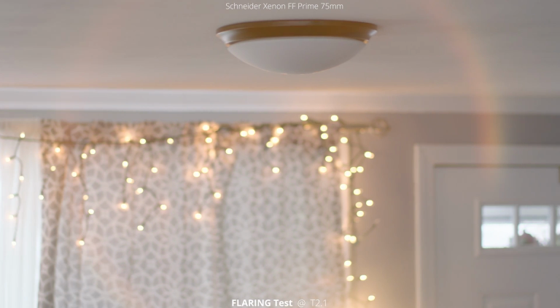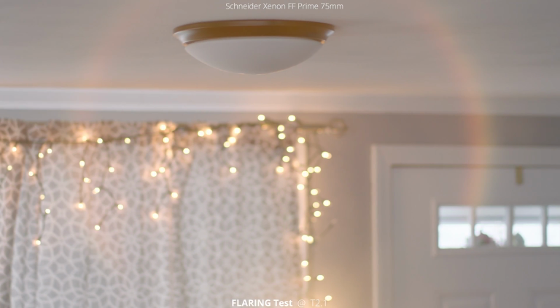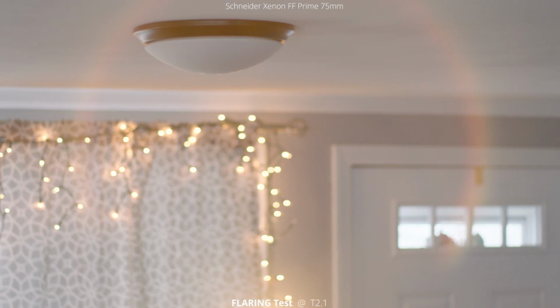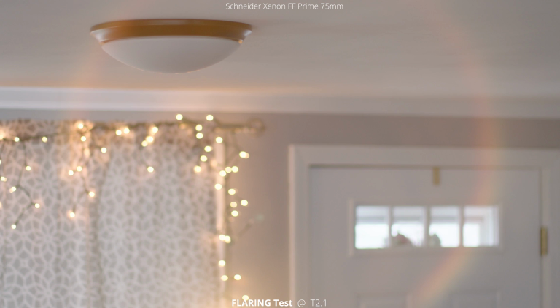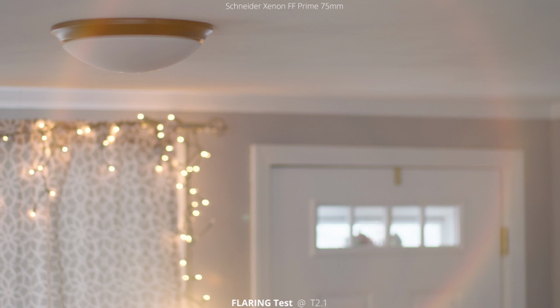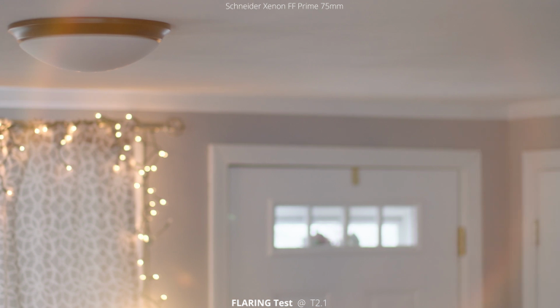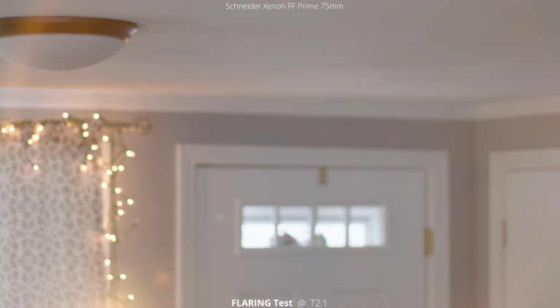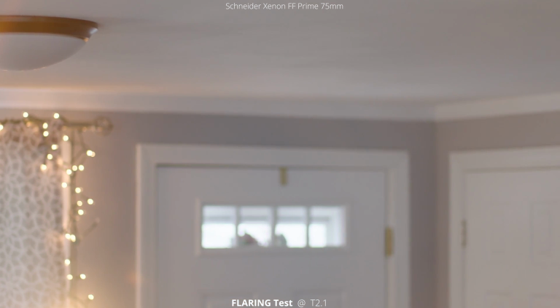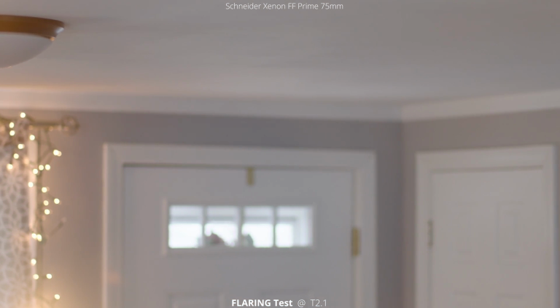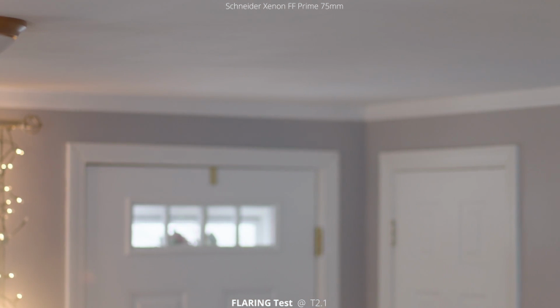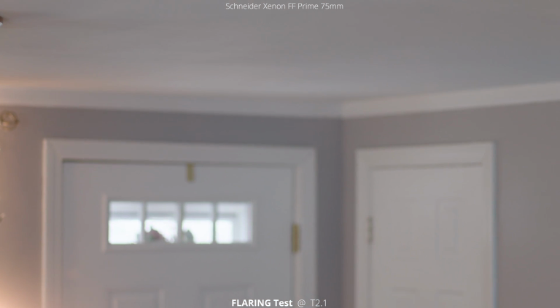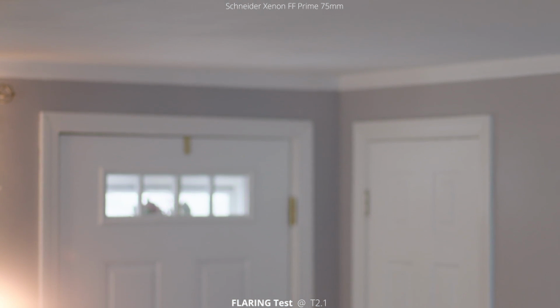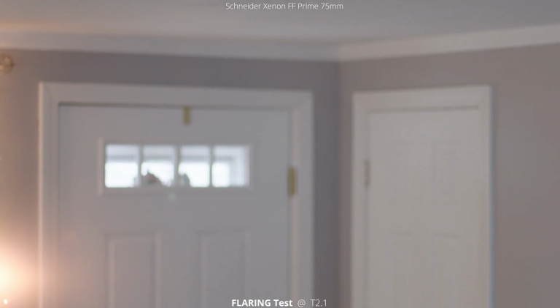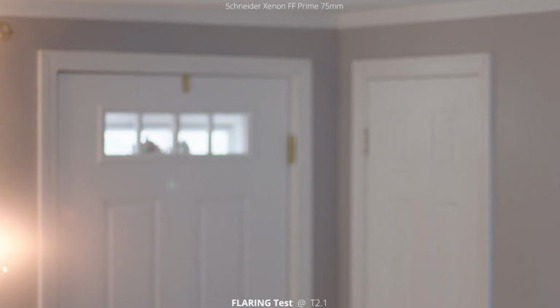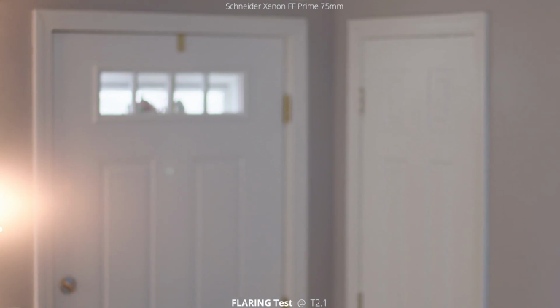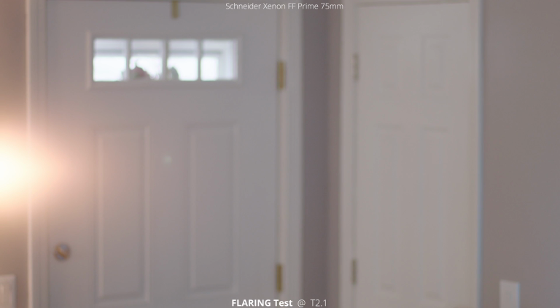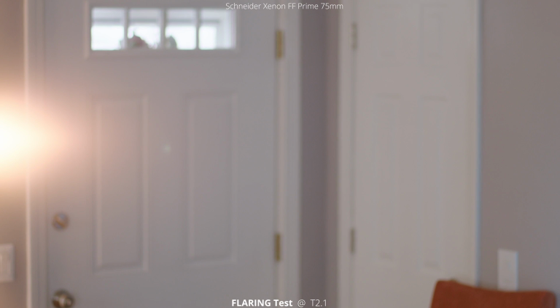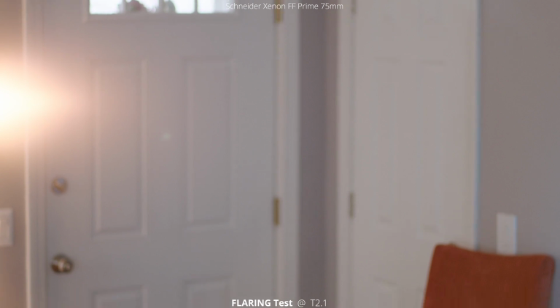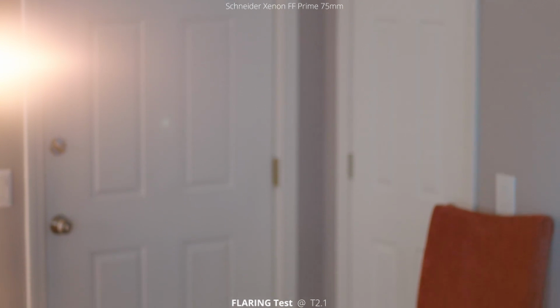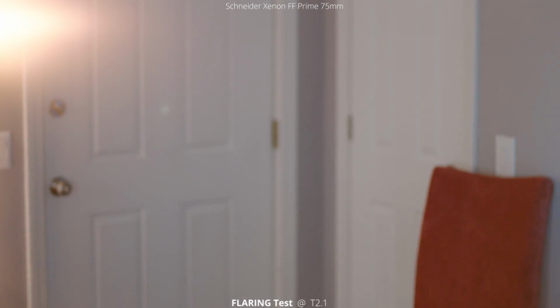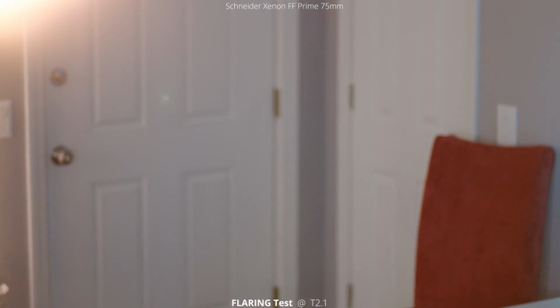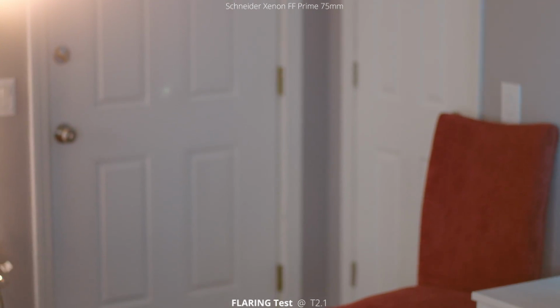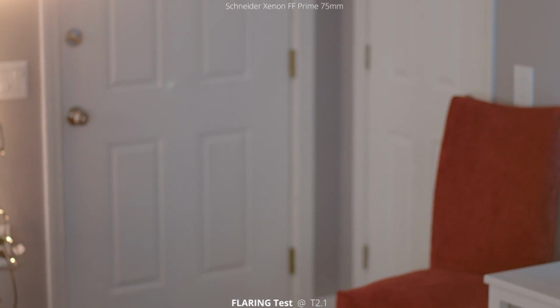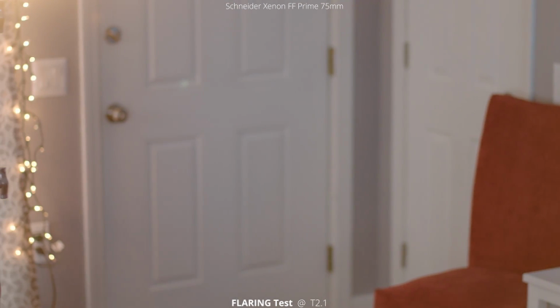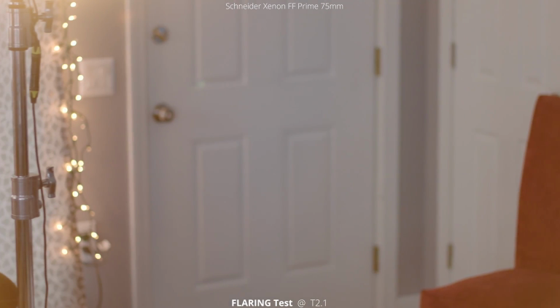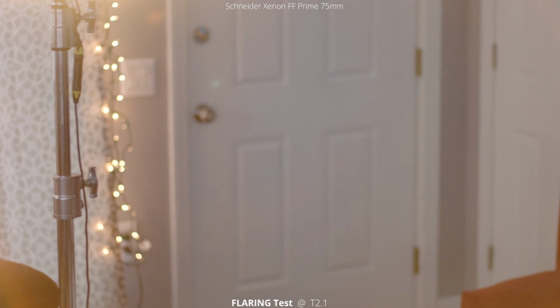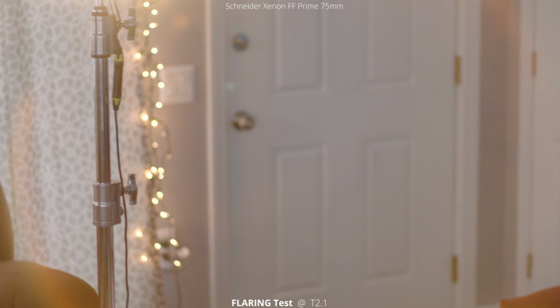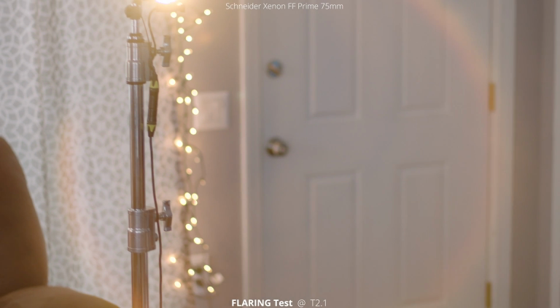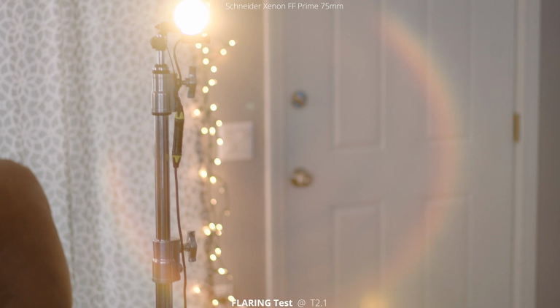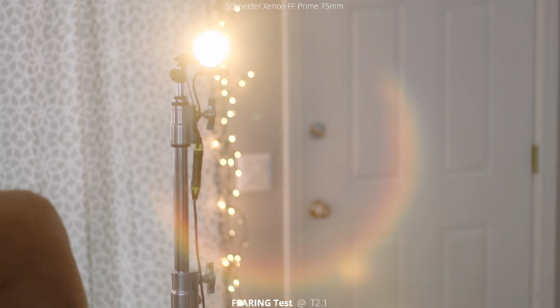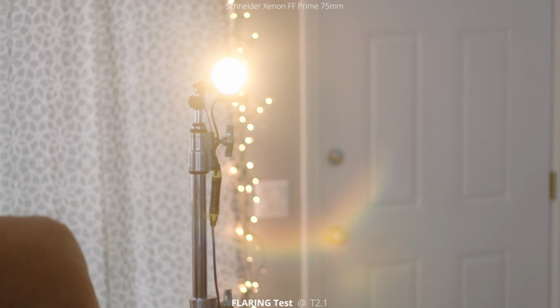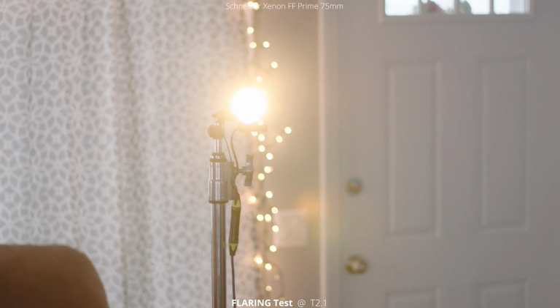We're going to do the same thing, just going with the light outside of the frame and then panning and tilting around. This lens doesn't flare nearly as much as the rest of the lenses in the set, but it looks really good. I really like that rainbow — it's smooth. There's not too many hard or sharp edges, which is great.